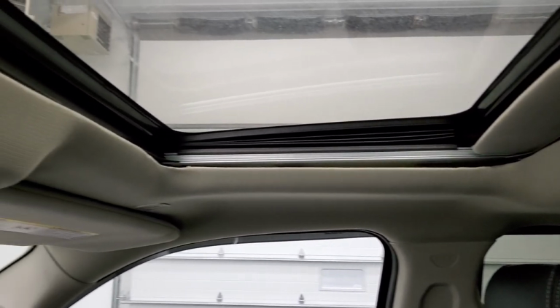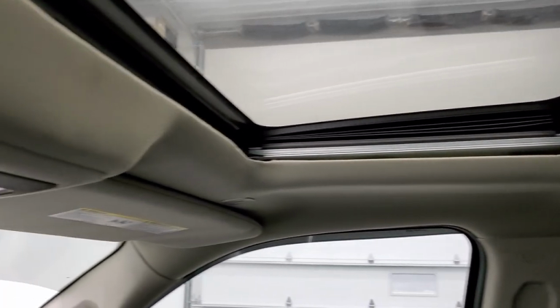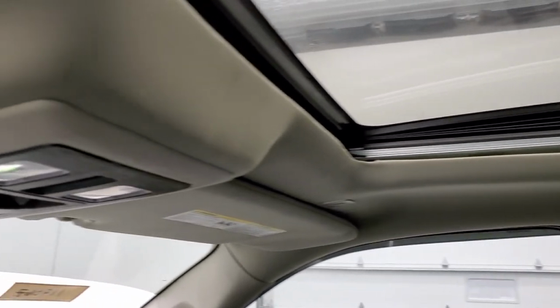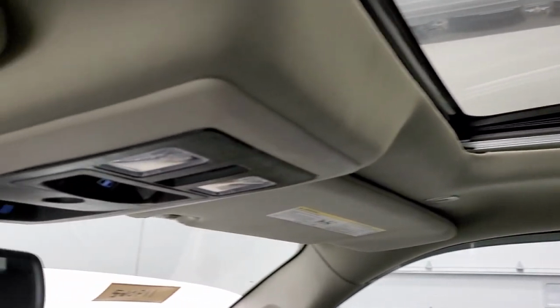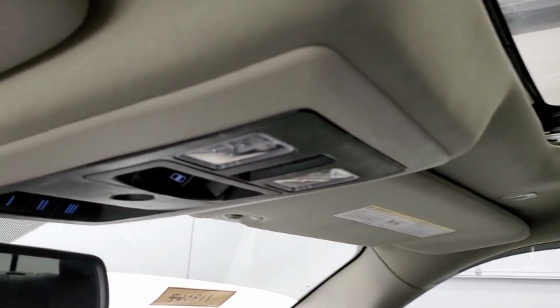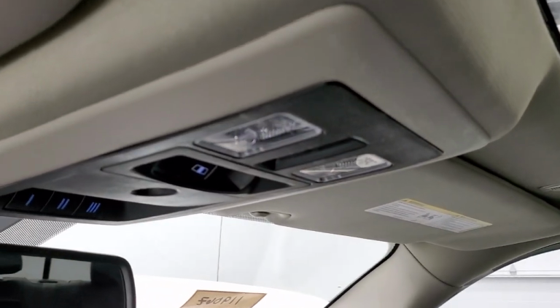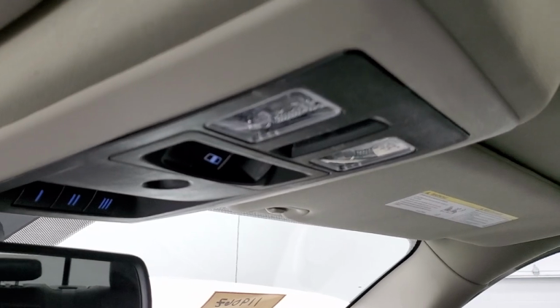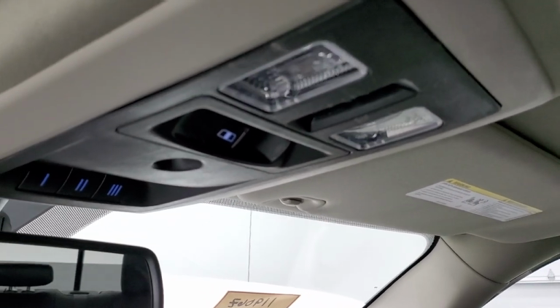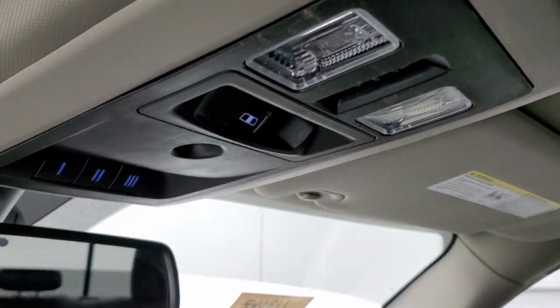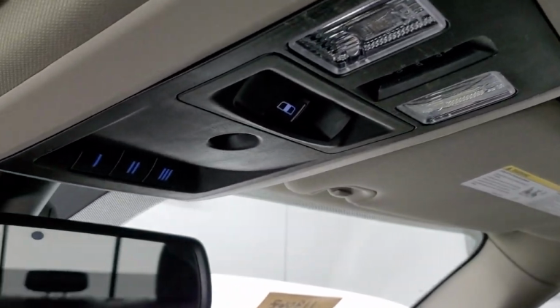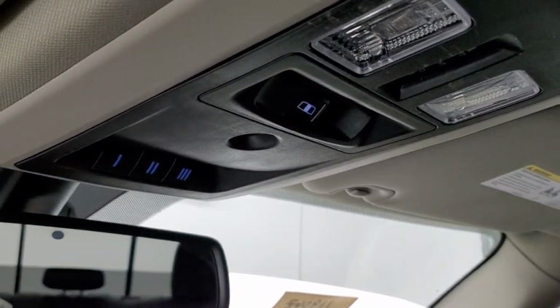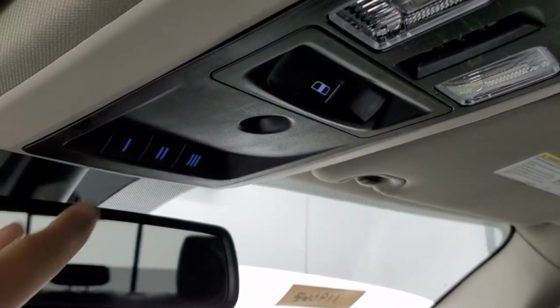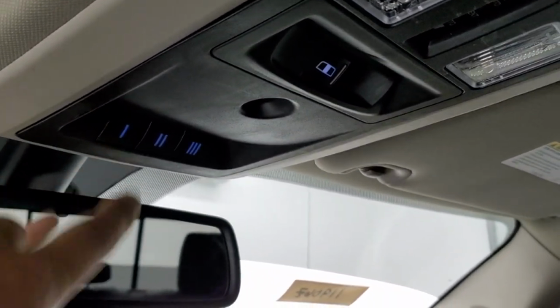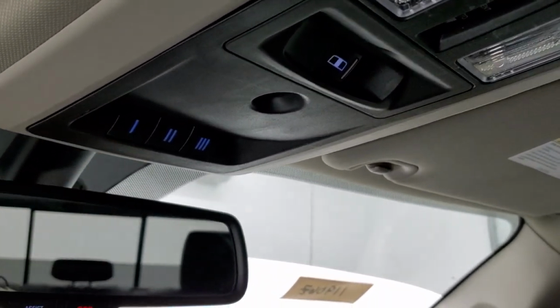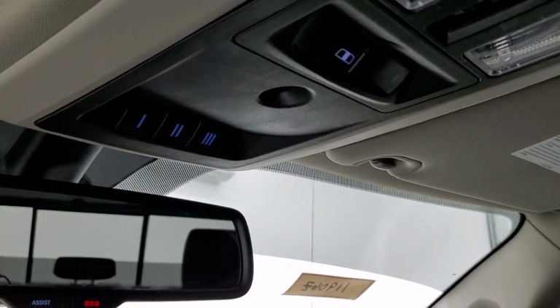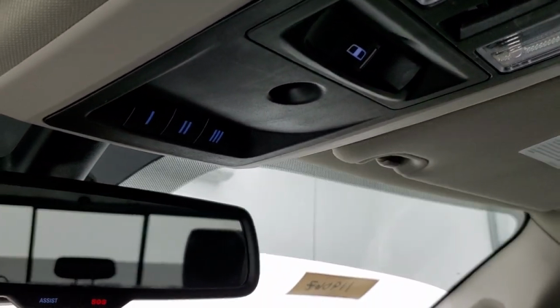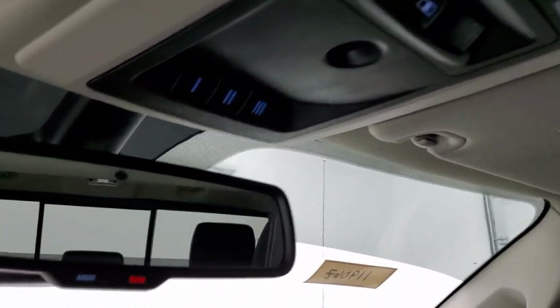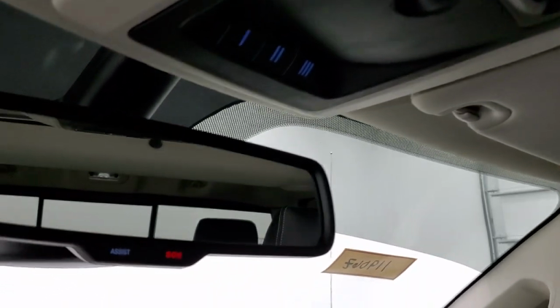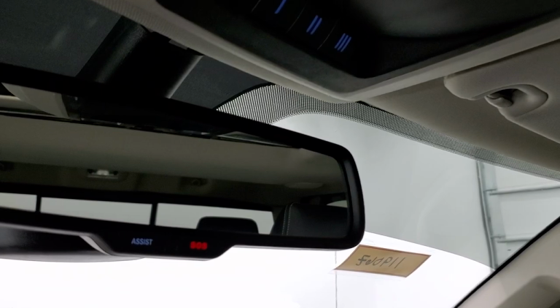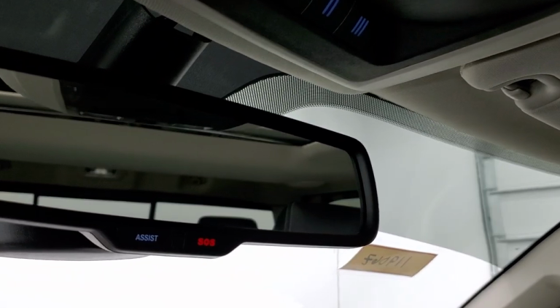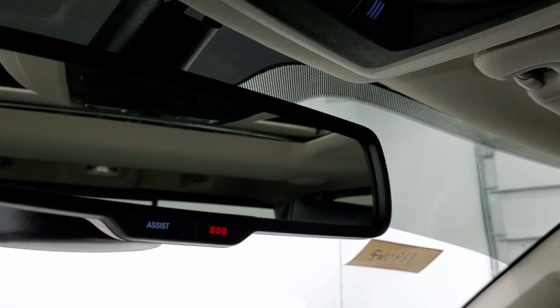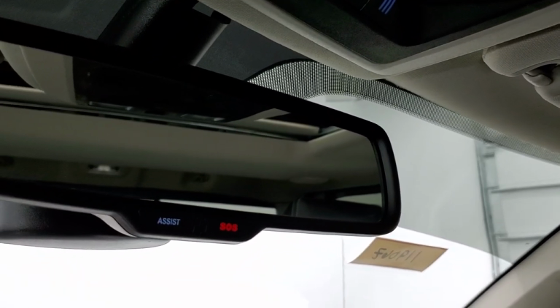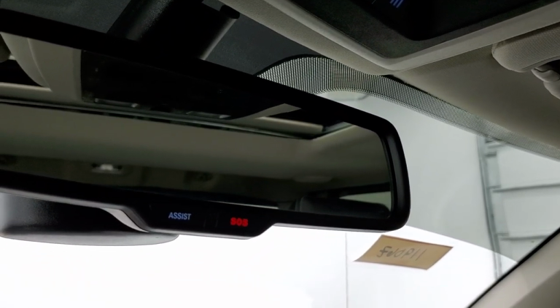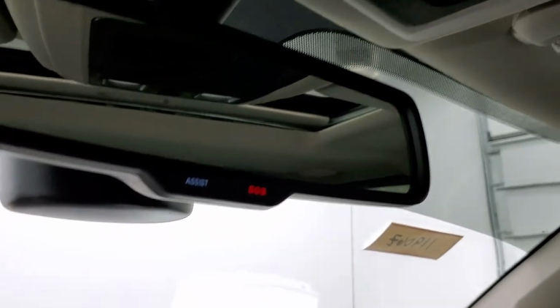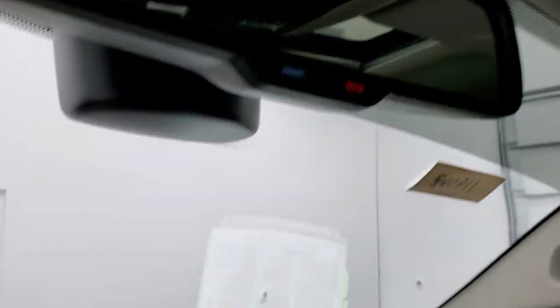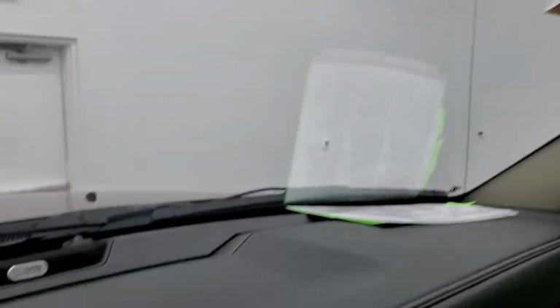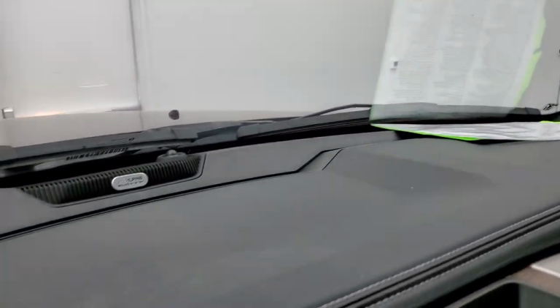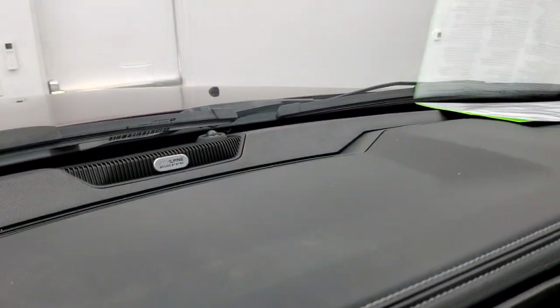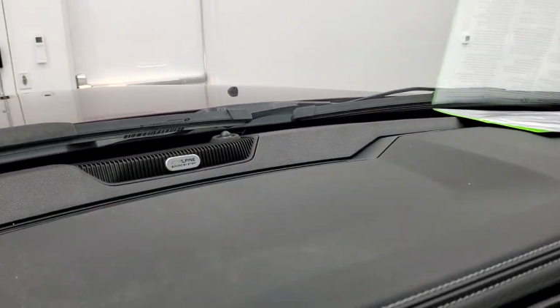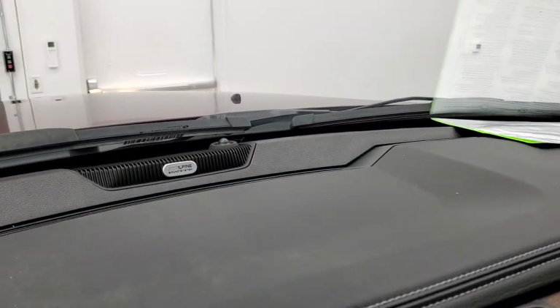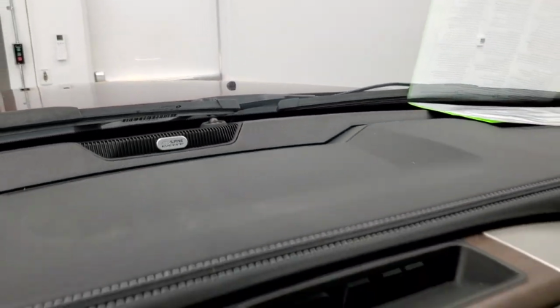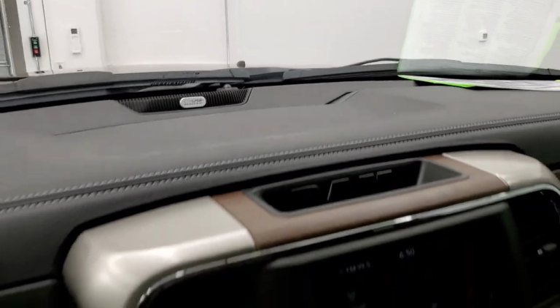Power sunroof, map lights, power slide and rear window button, and your HomeLink buttons for your garage door, security systems and lighting systems. Assist and SOS buttons, and there's that badge for the Alpine premium sound.